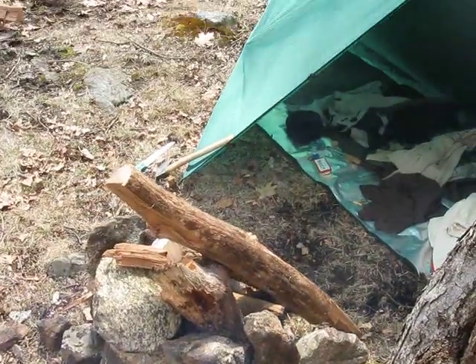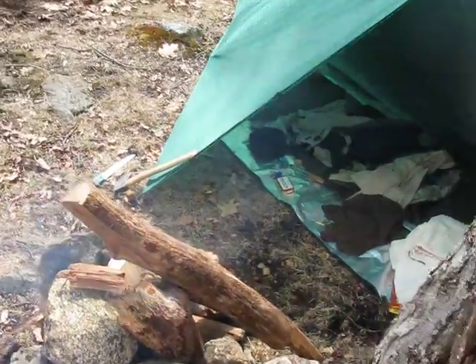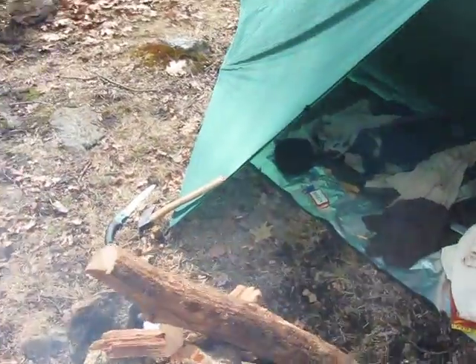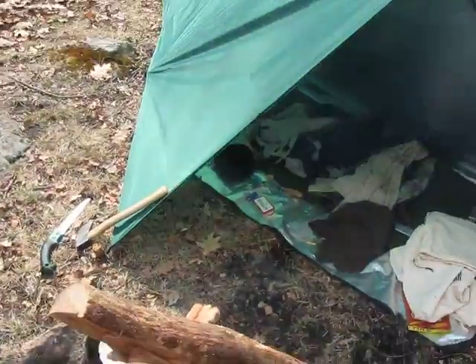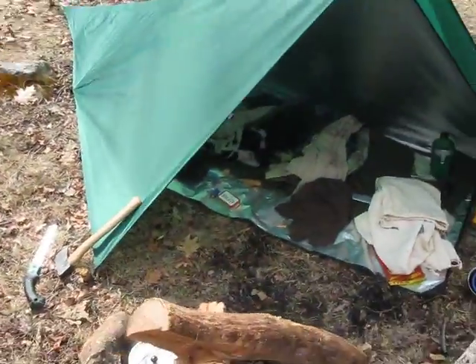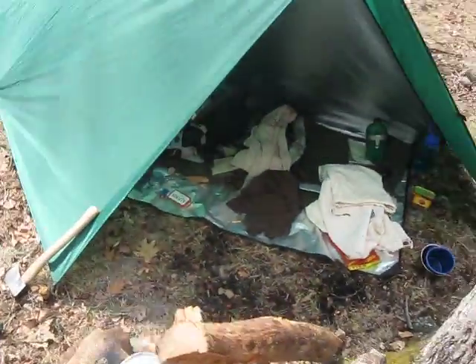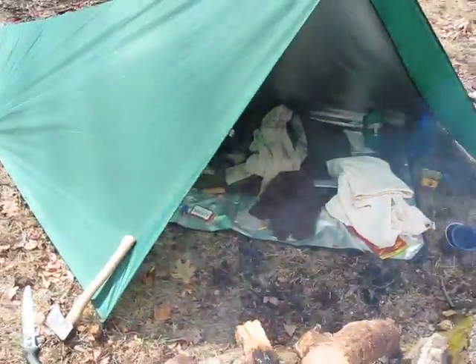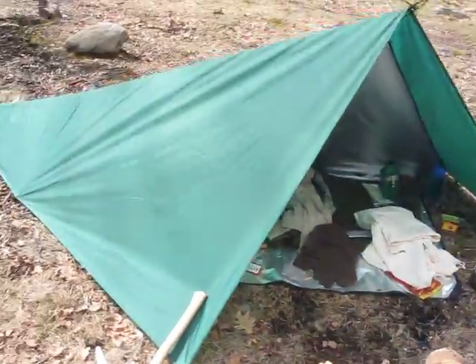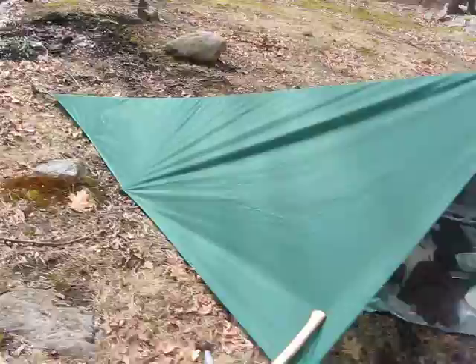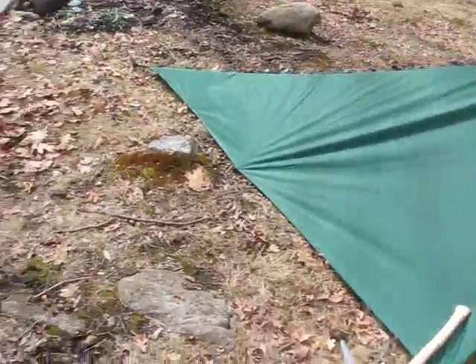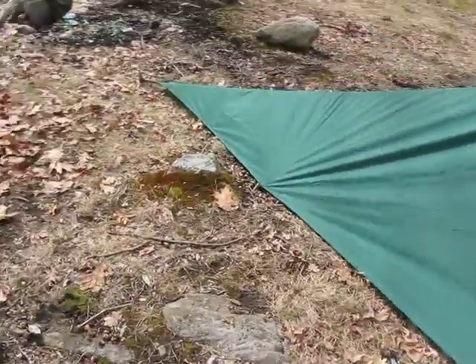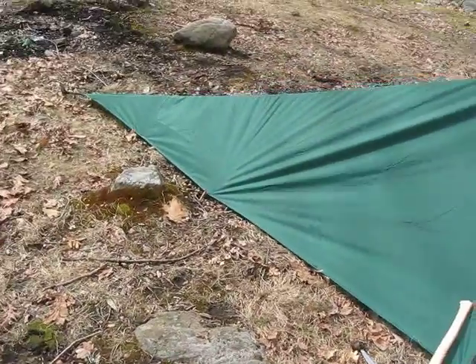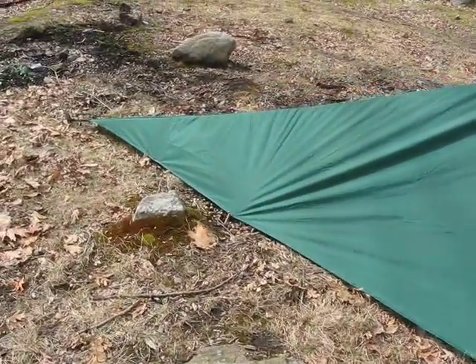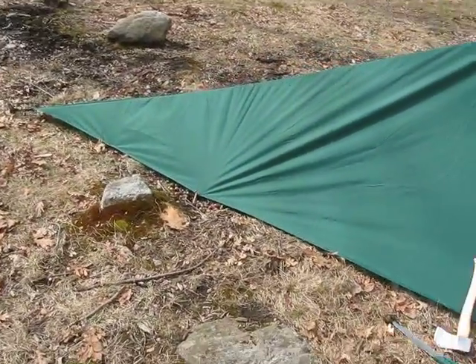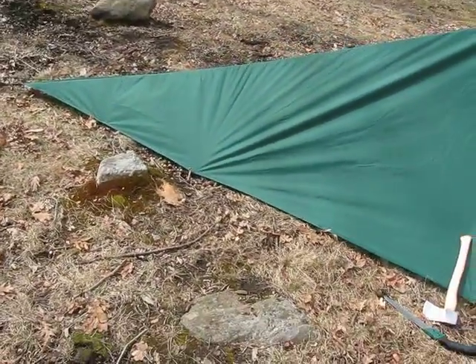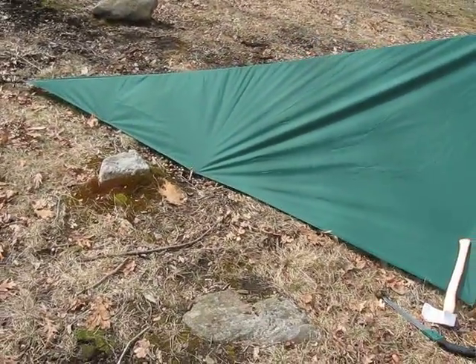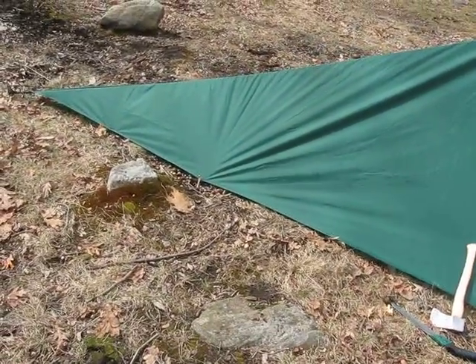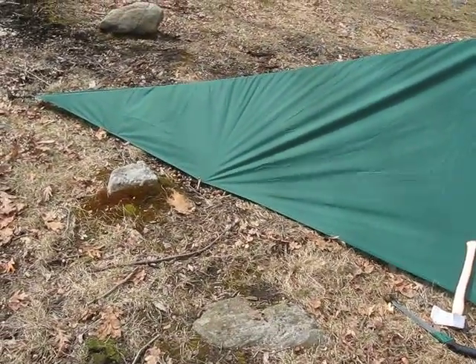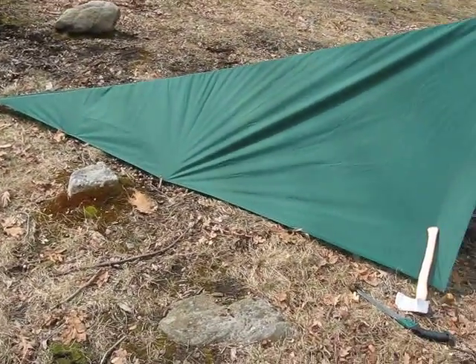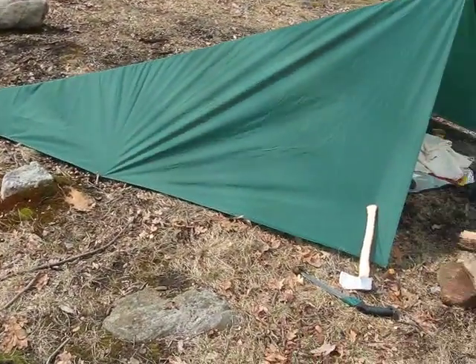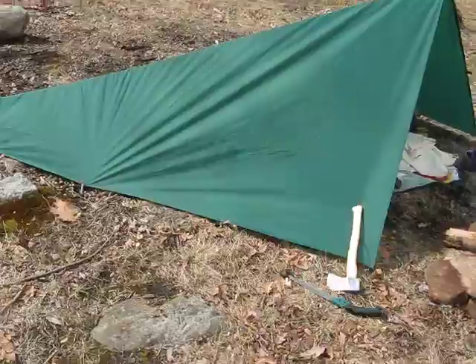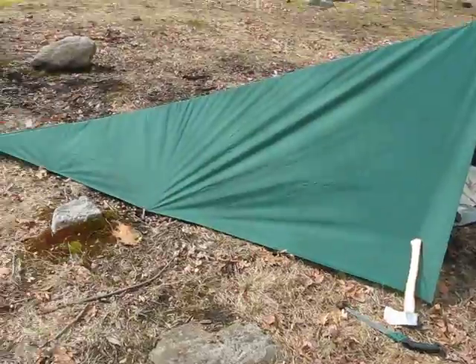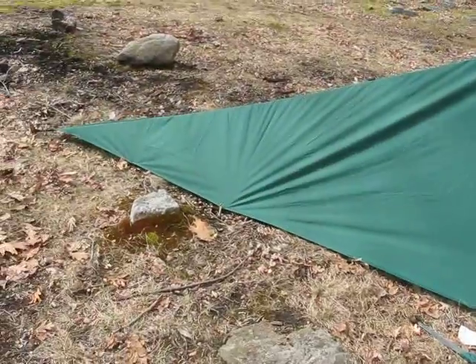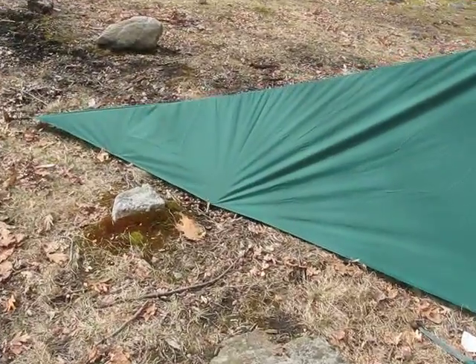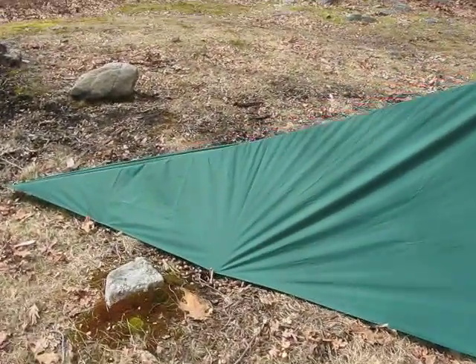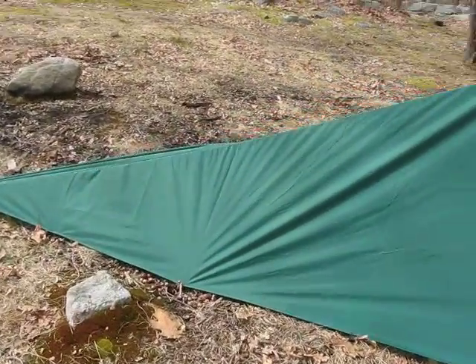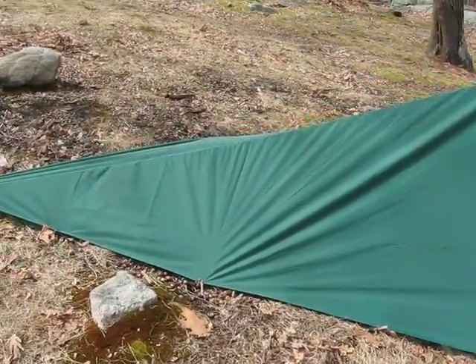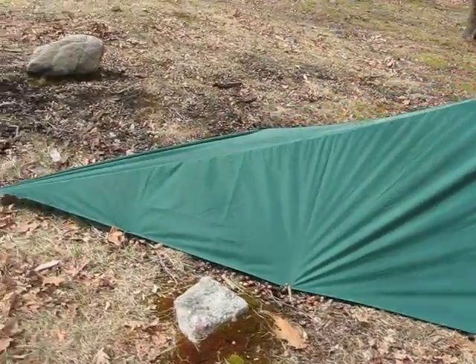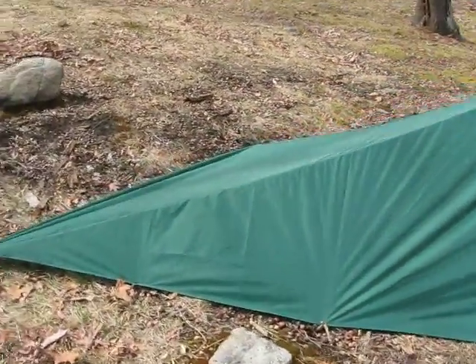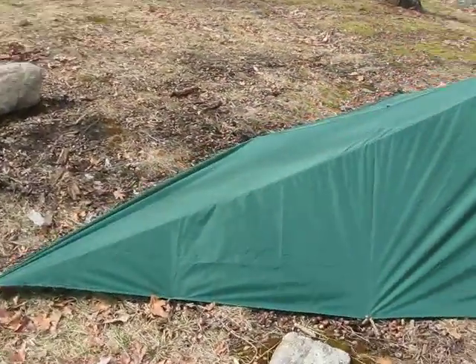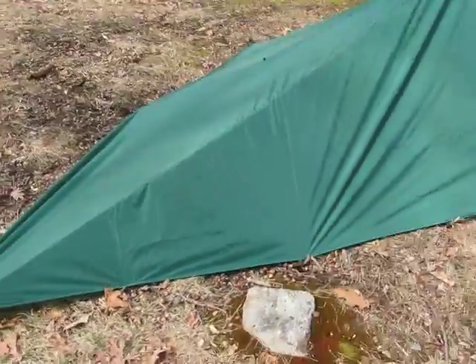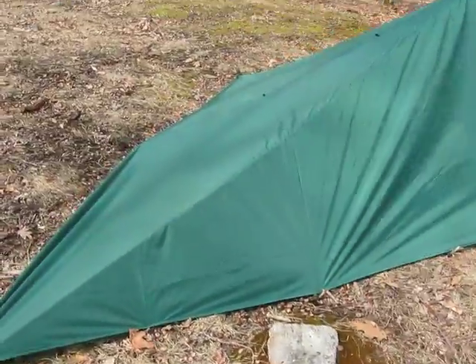Alright, just got my camp set up here. I was going to do the woodsman, Sweeney guy — whatever you call it — type tarp setup, like we did in PA.